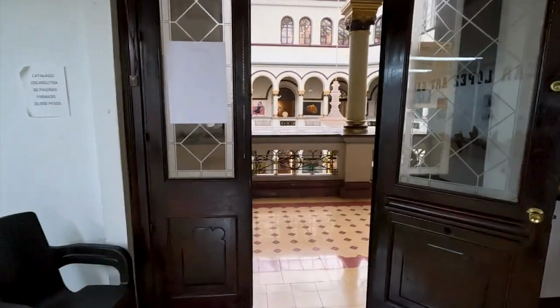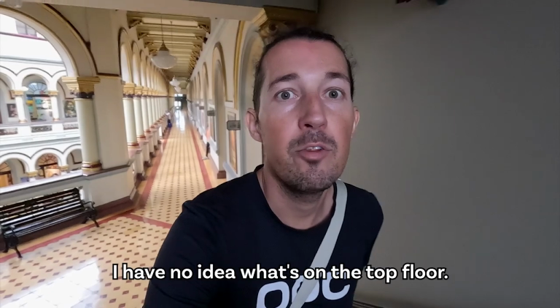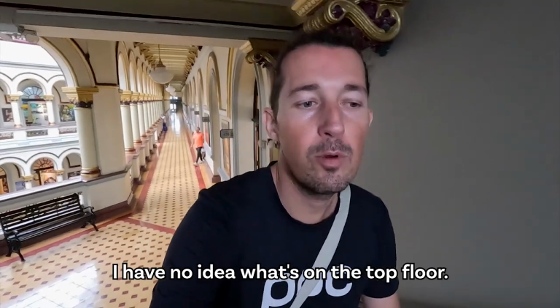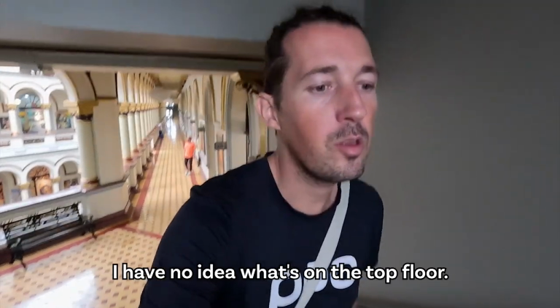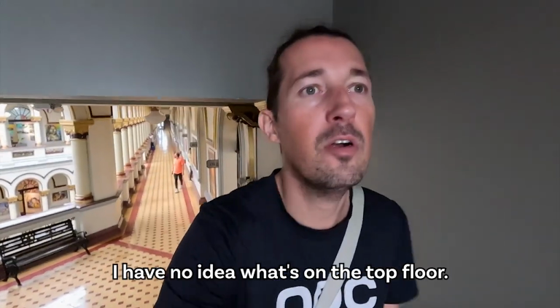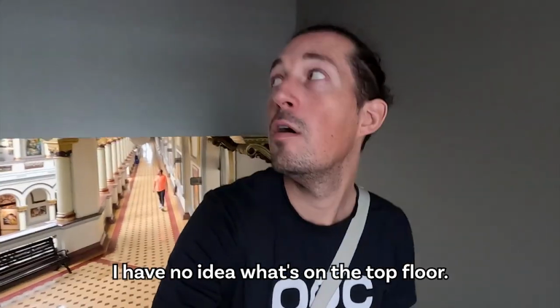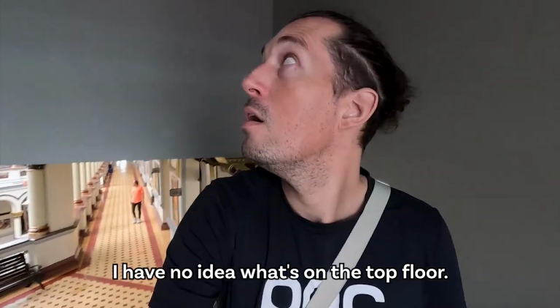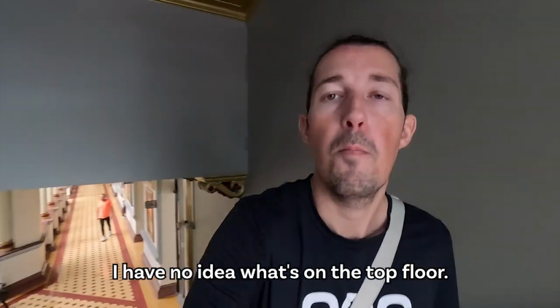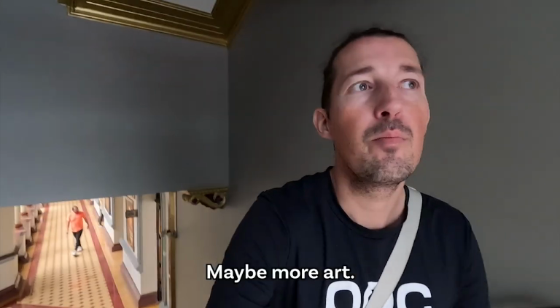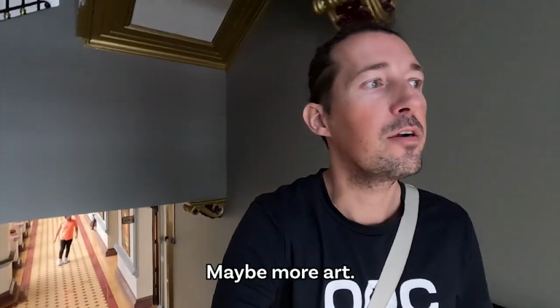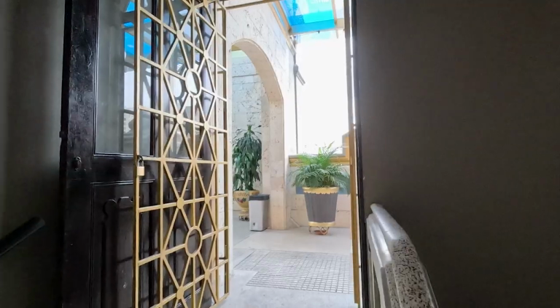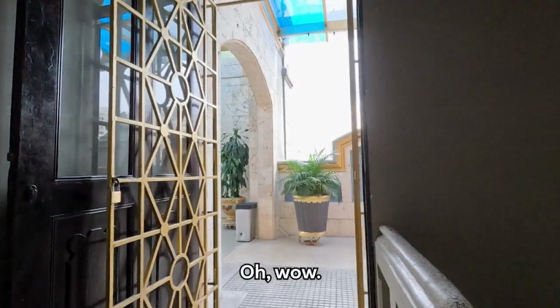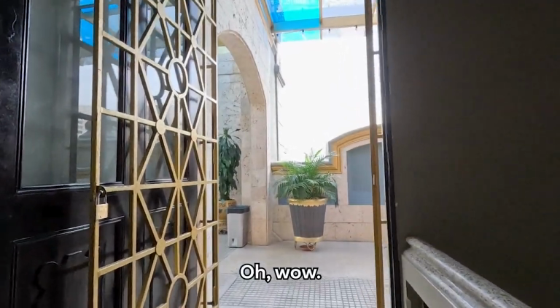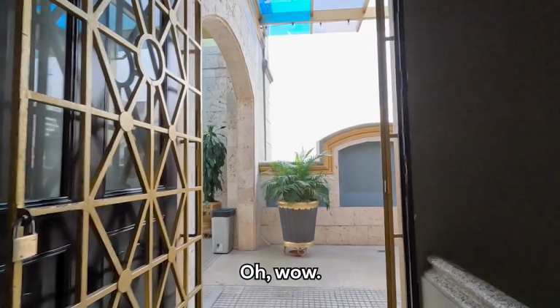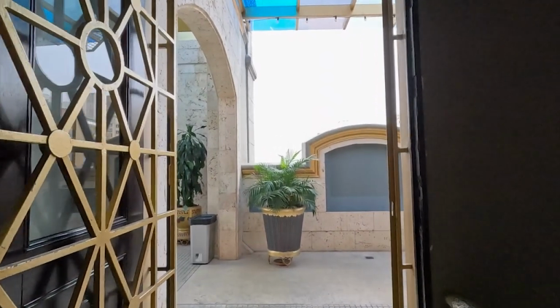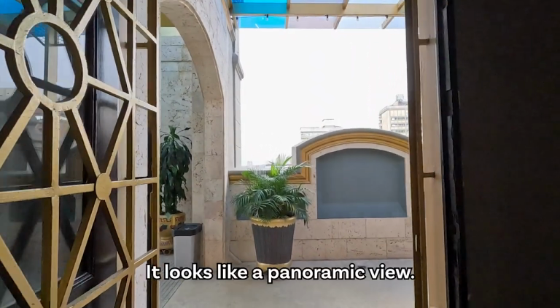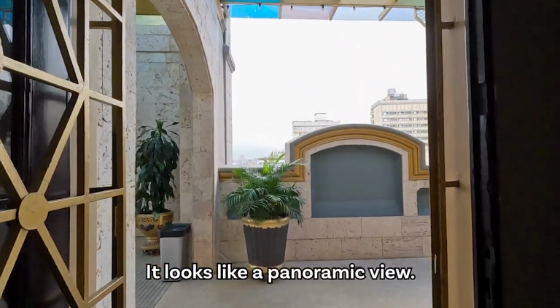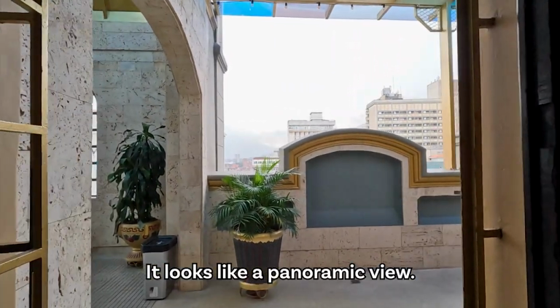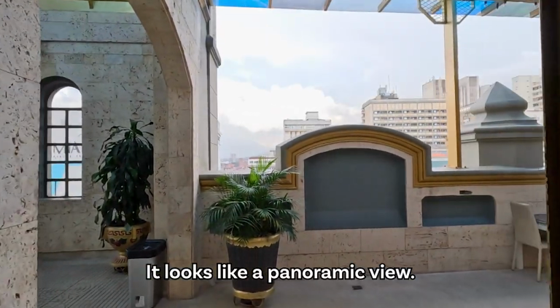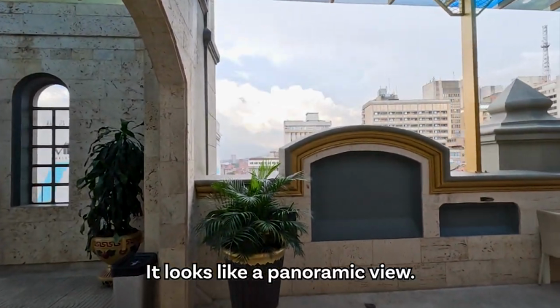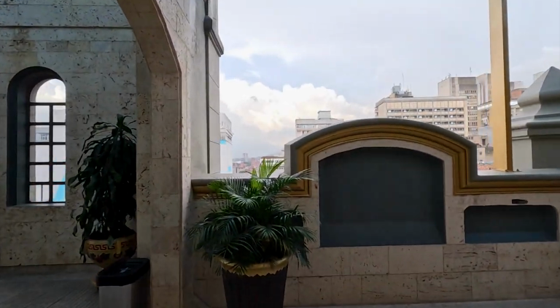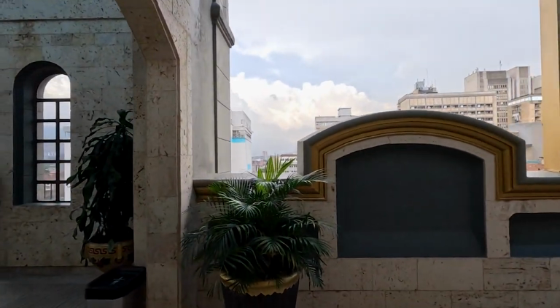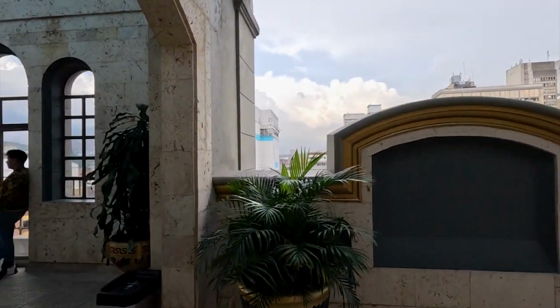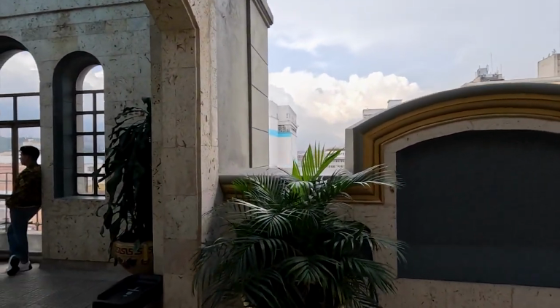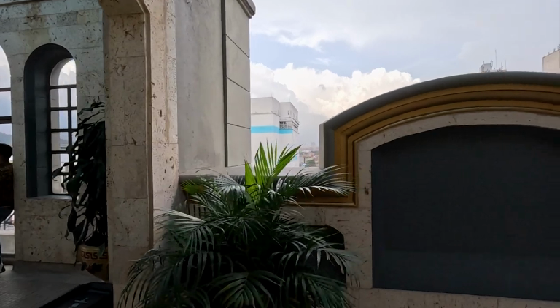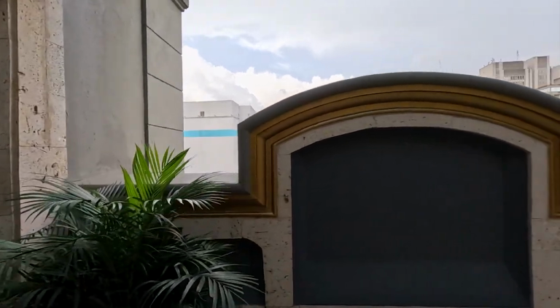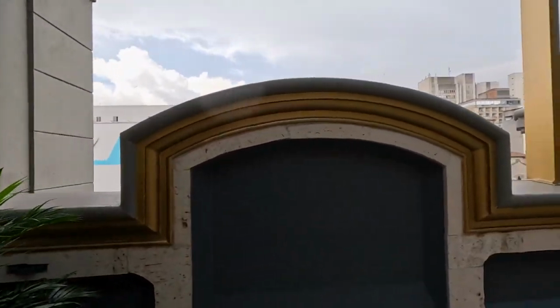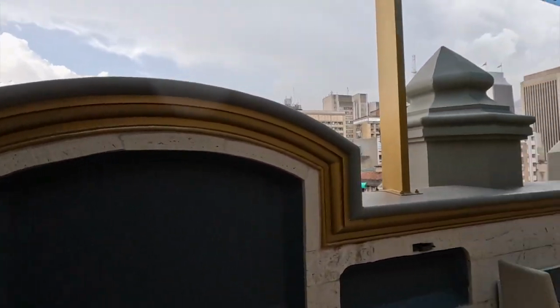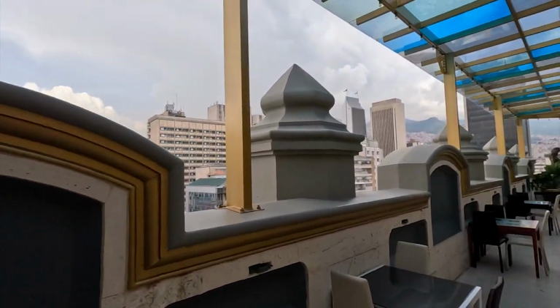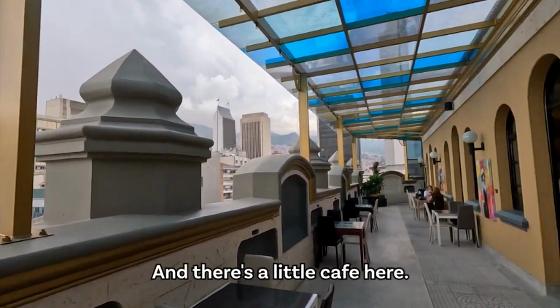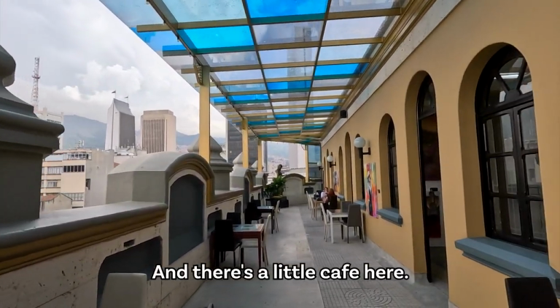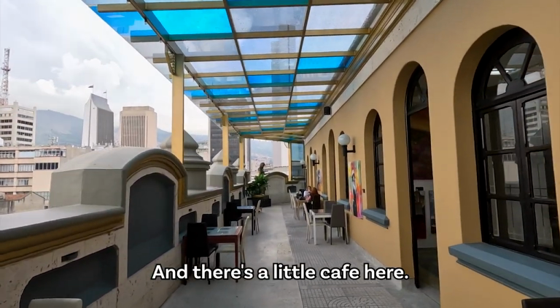I have no idea what's on the top floor — maybe more art. Wow, it looks like a panoramic view, and there's a little café here.